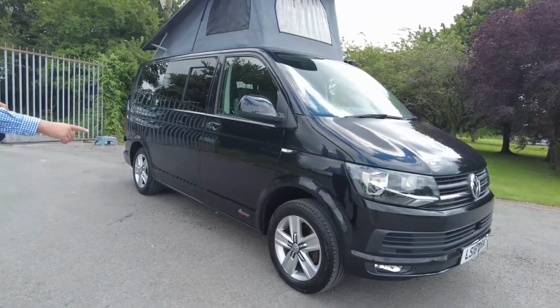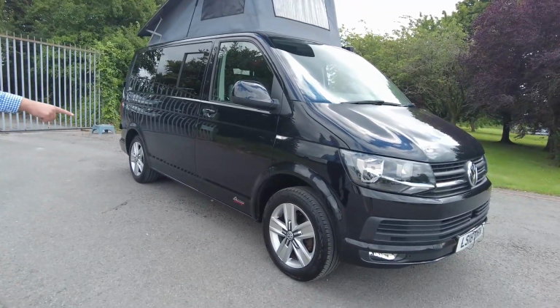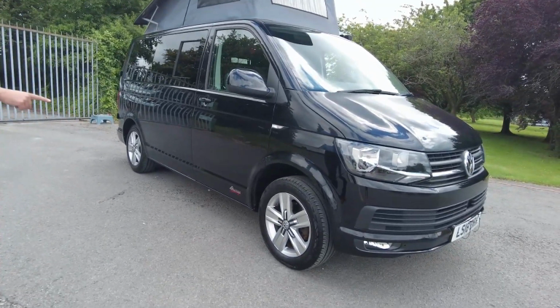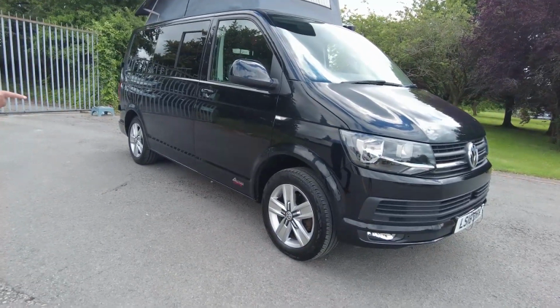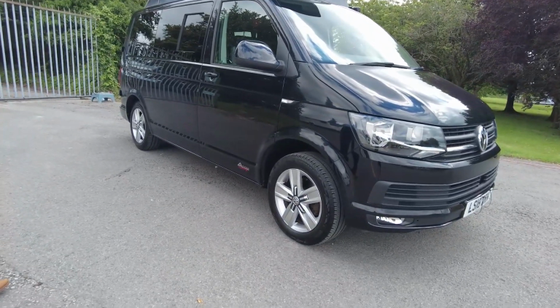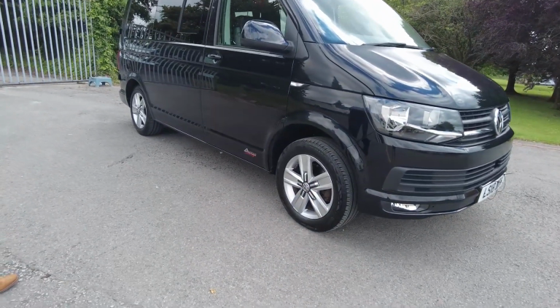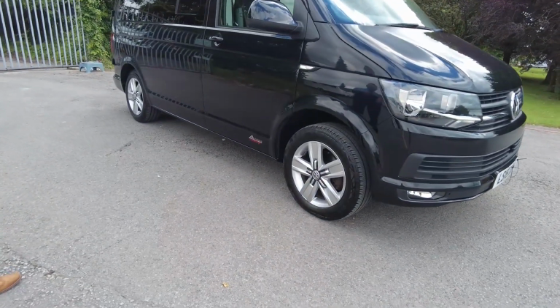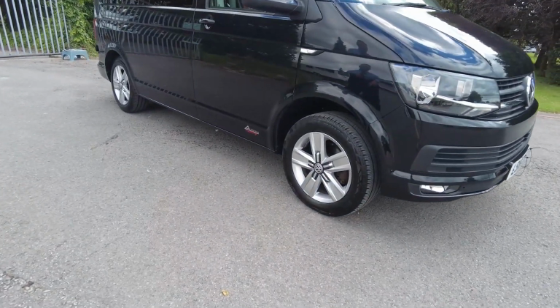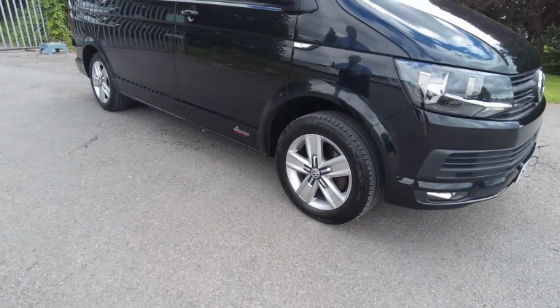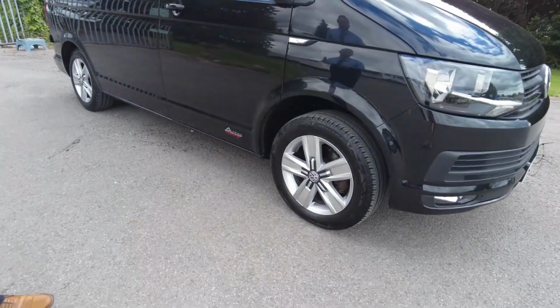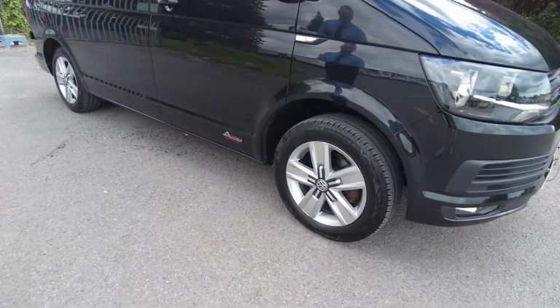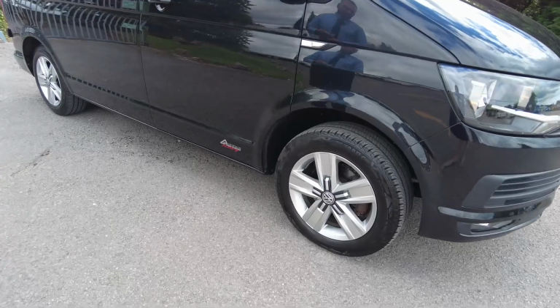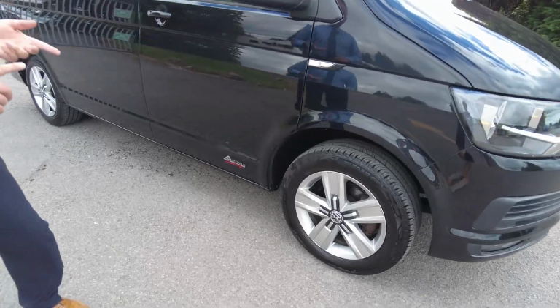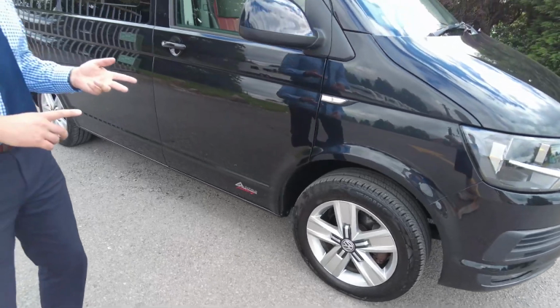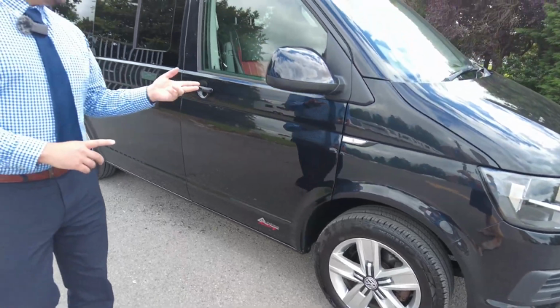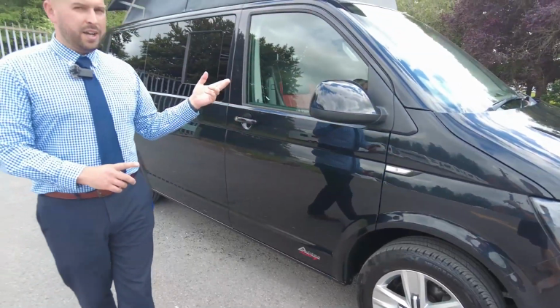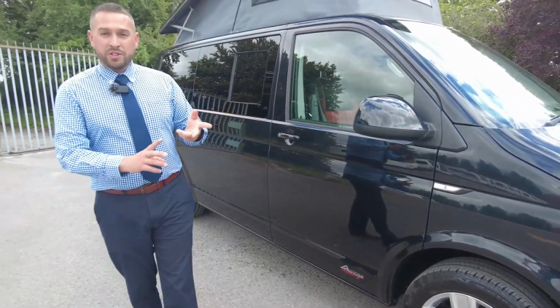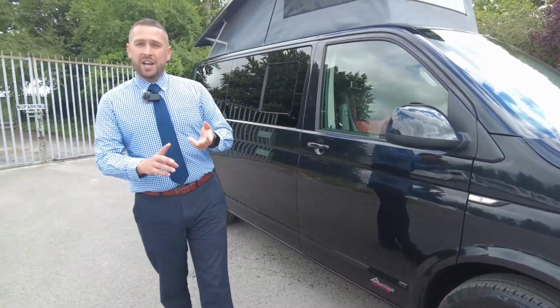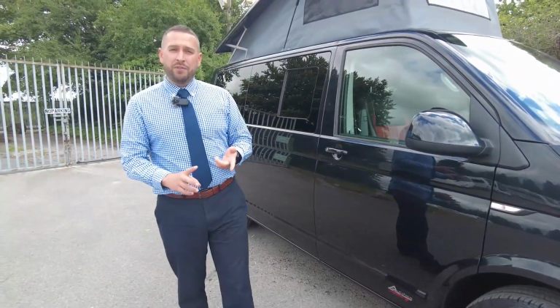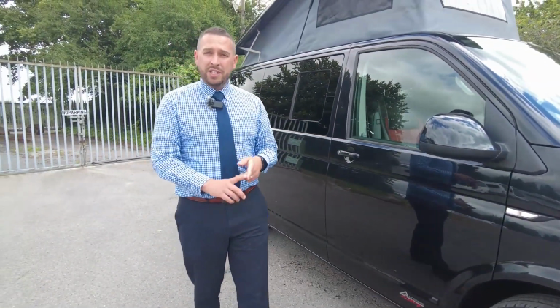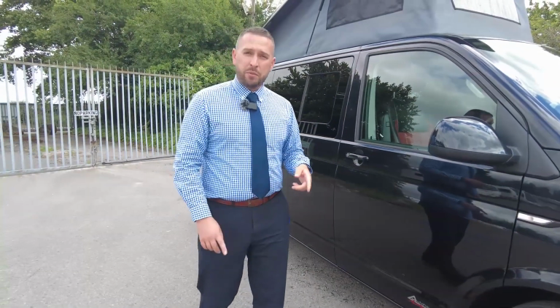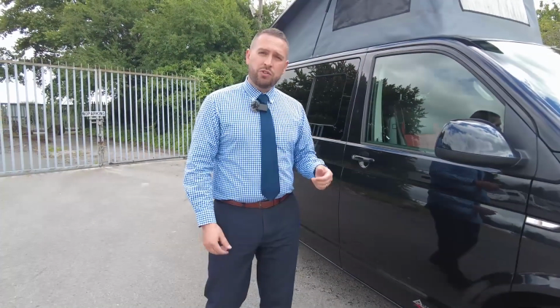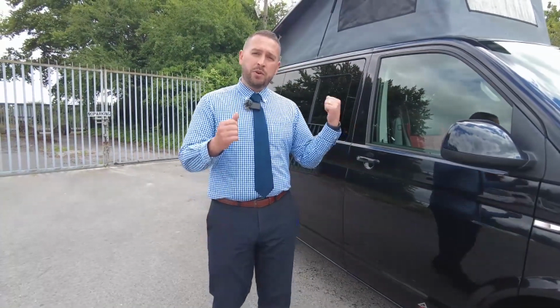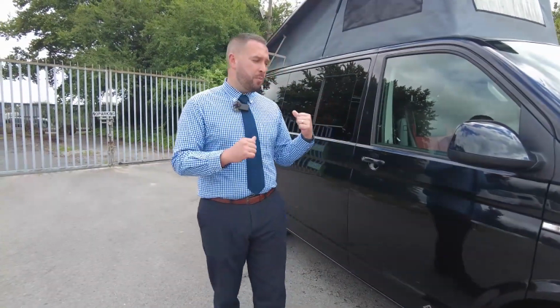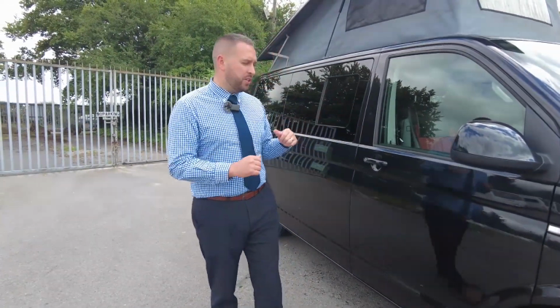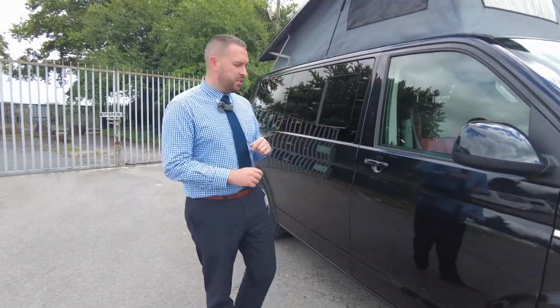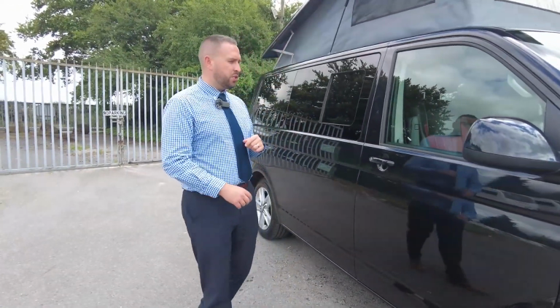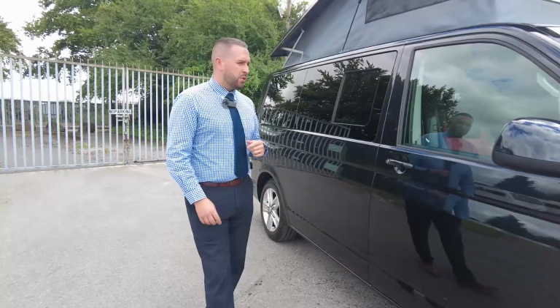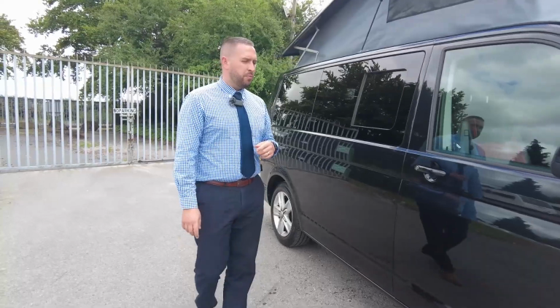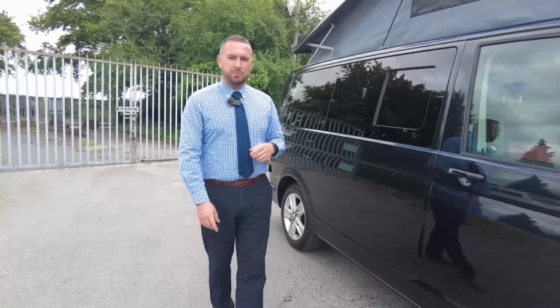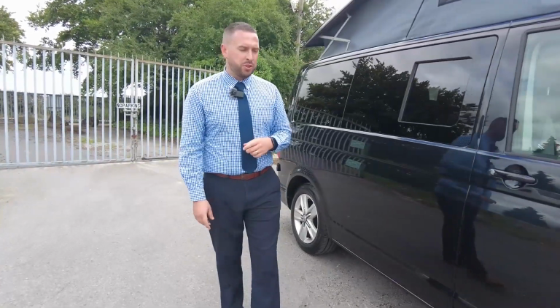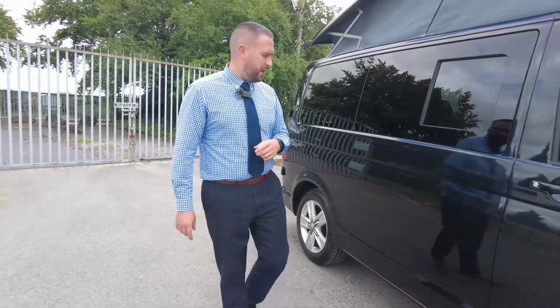Firstly we've got the alloy wheels with it being a Highline. So with it being the Highline you get sat nav, heated front windscreen, rear parking sensors, and quite a few bits and bobs like that.